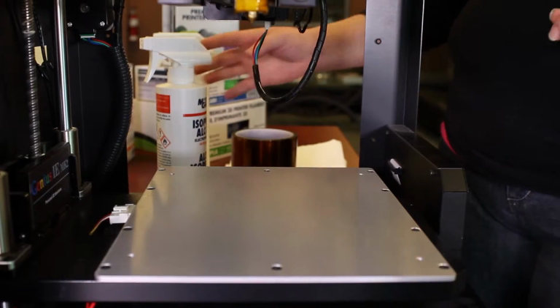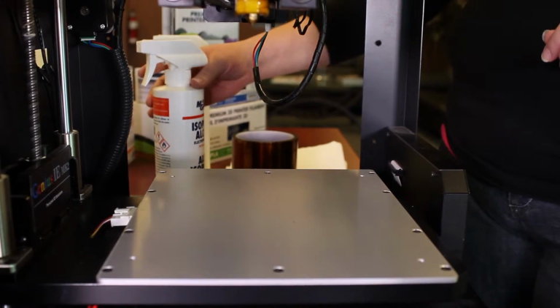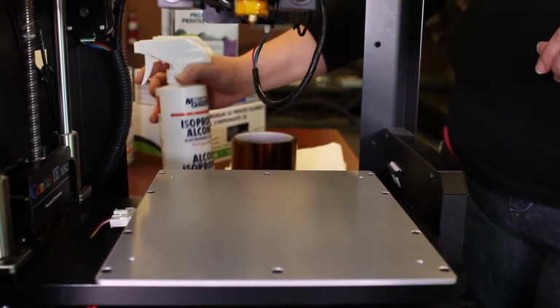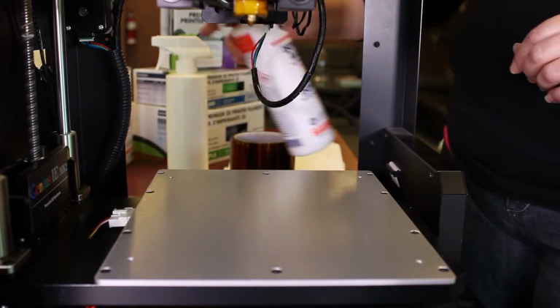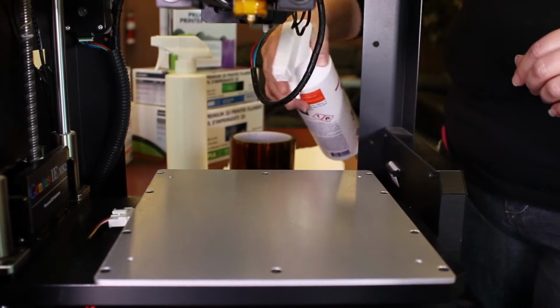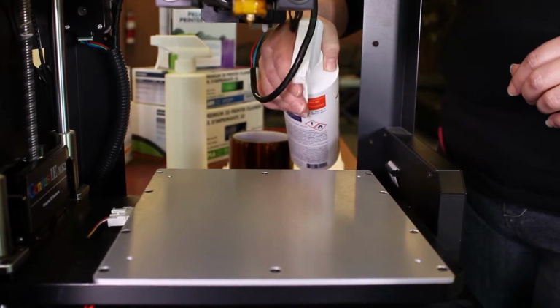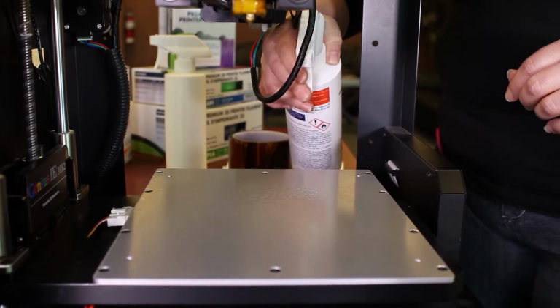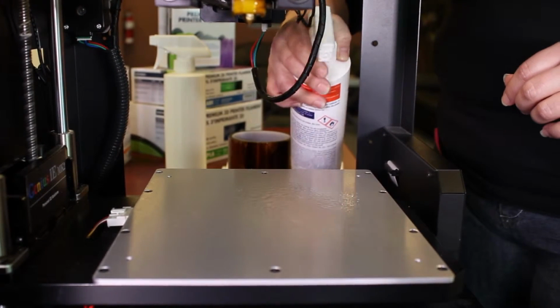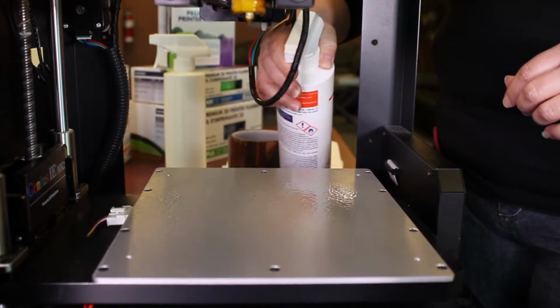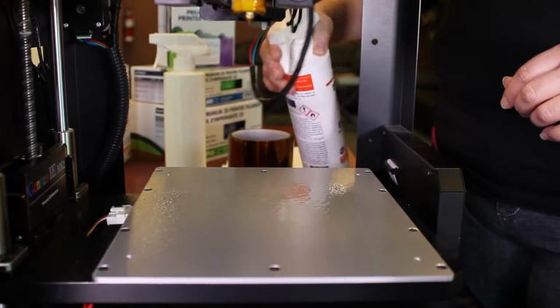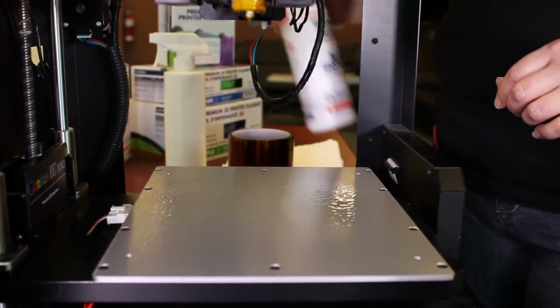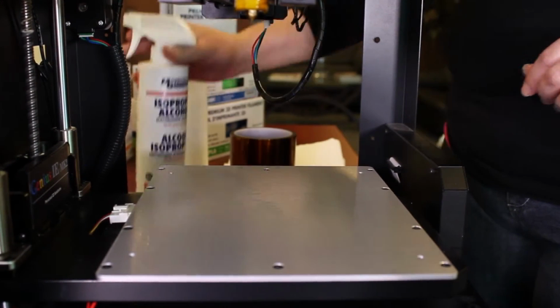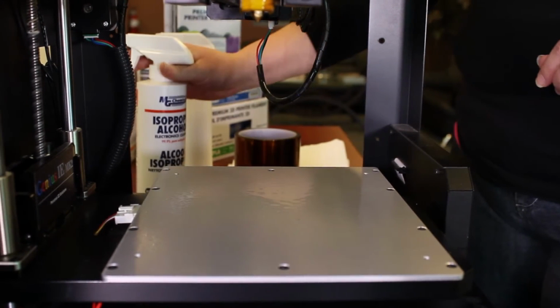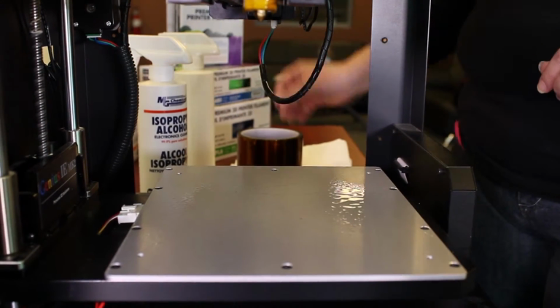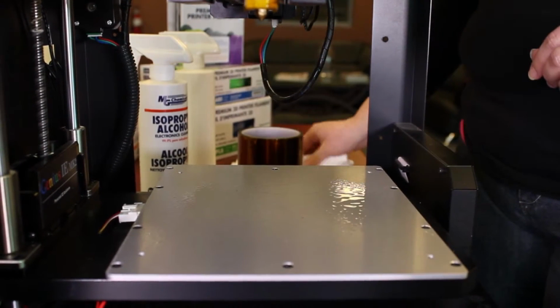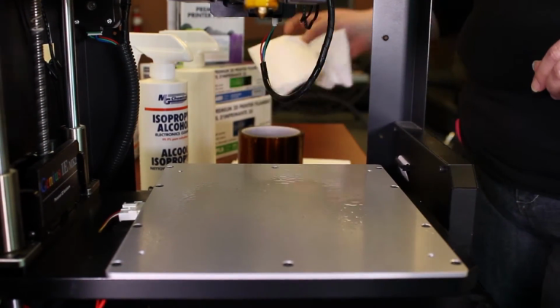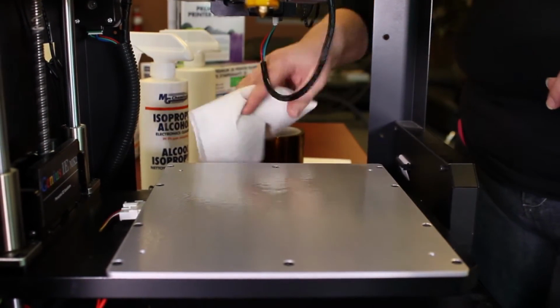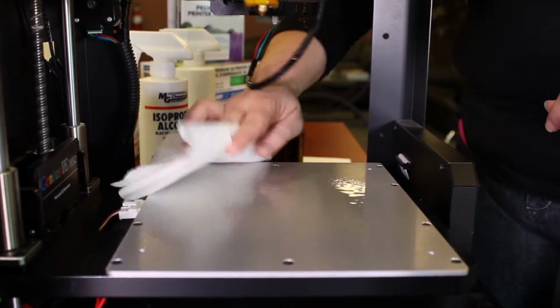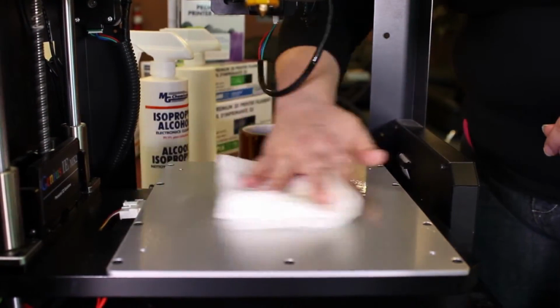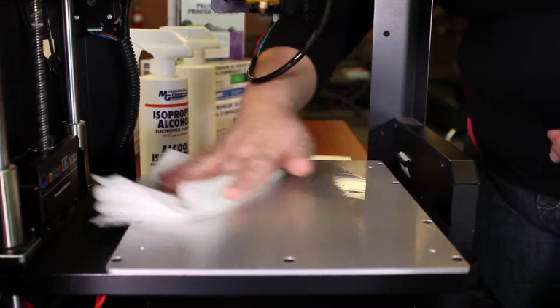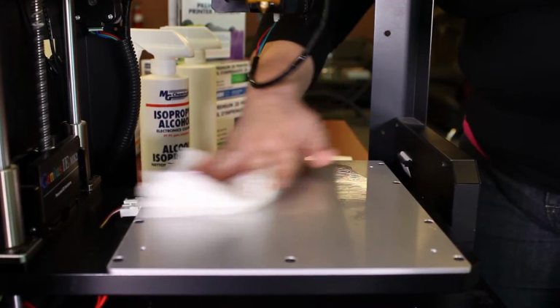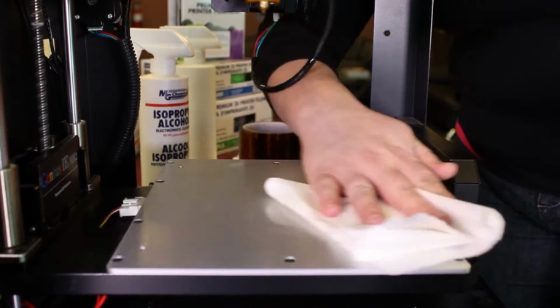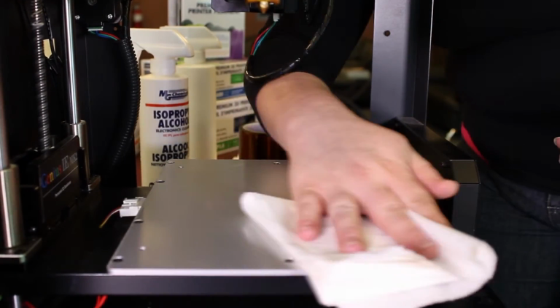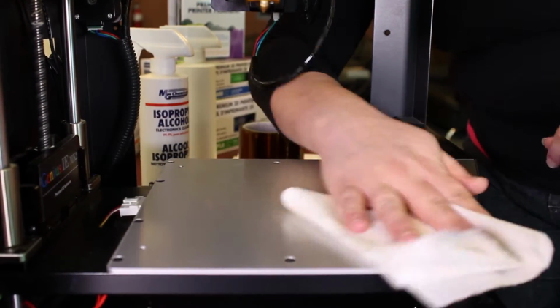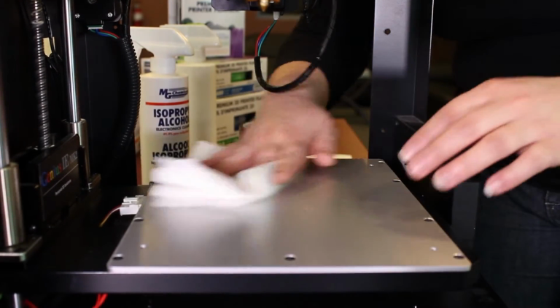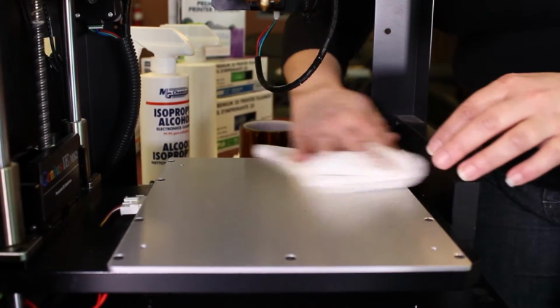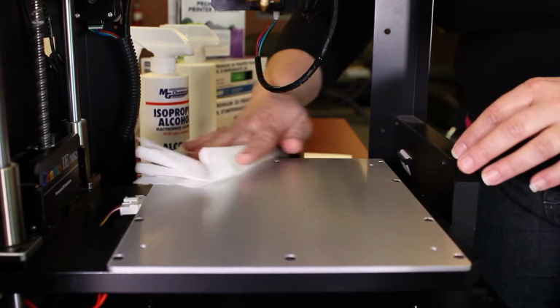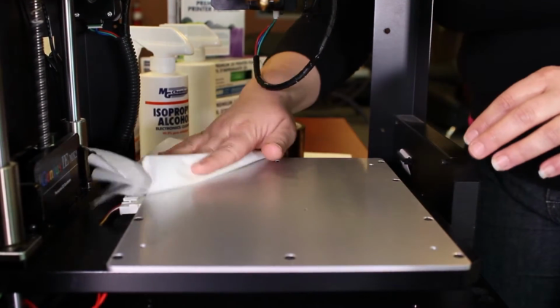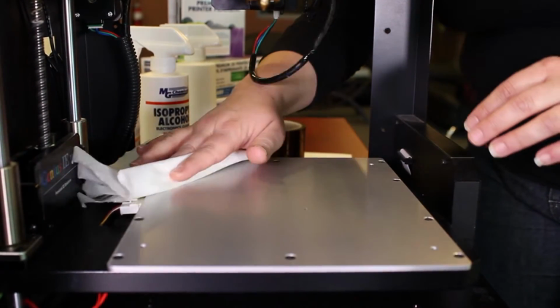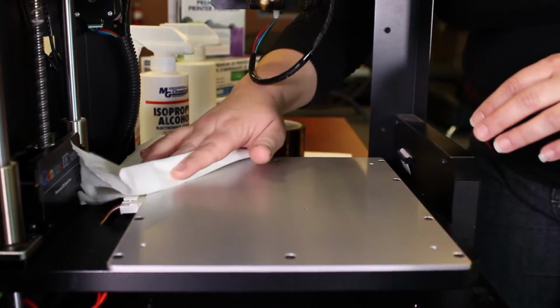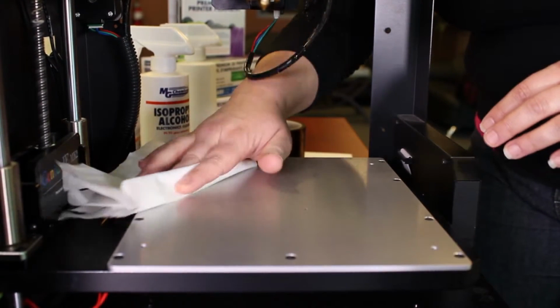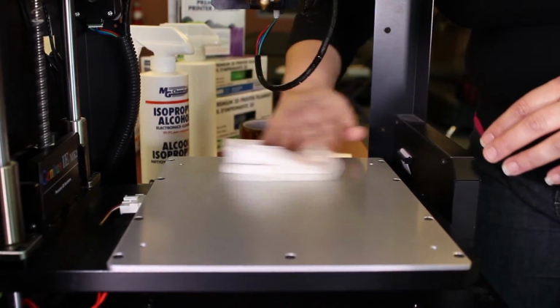First we're going to start off with making sure that we have a nice clean surface to apply our tape to. I like to use isopropyl alcohol because it's safe on plastics but still can get up some of the residue and gunk that can be left over on your print bed.